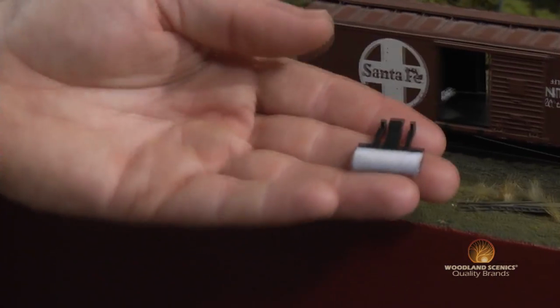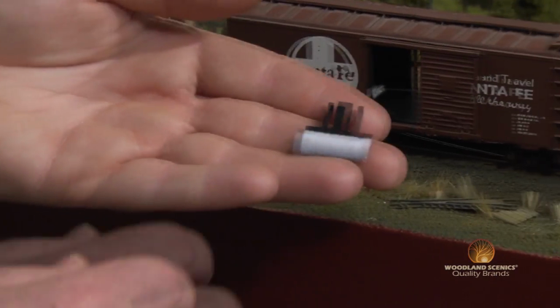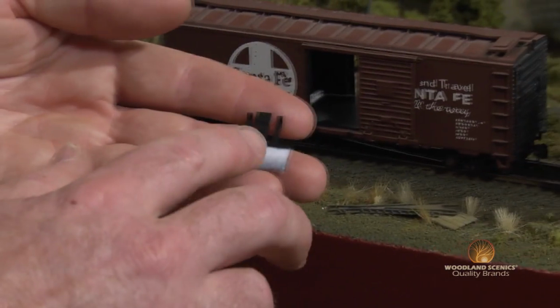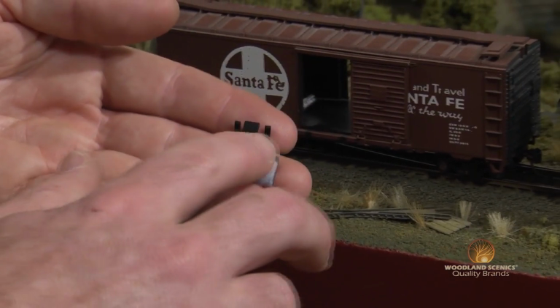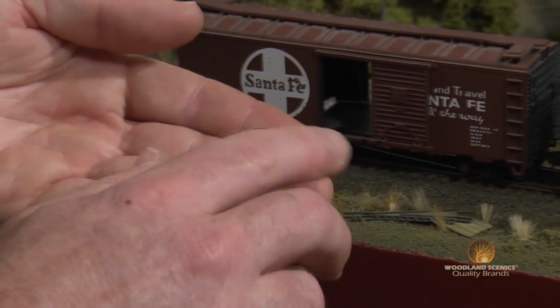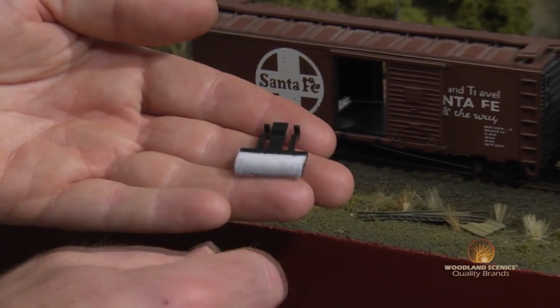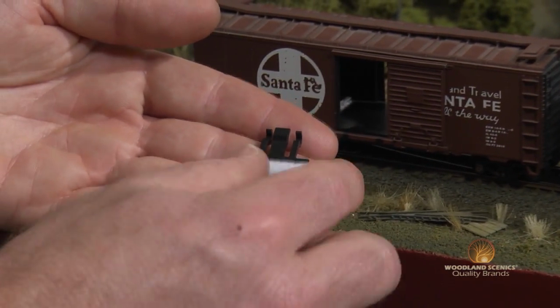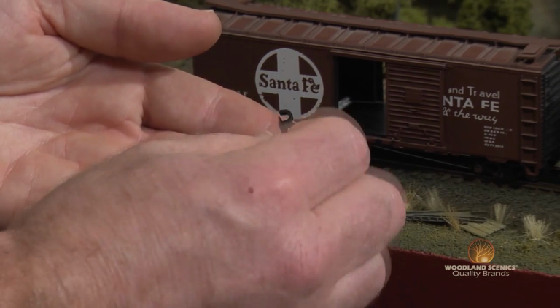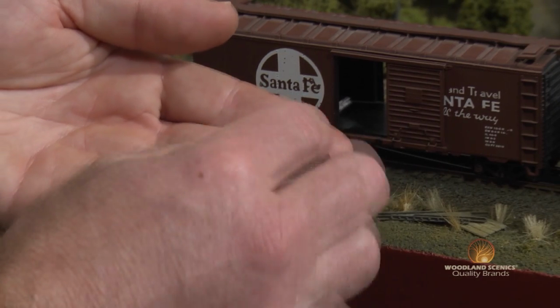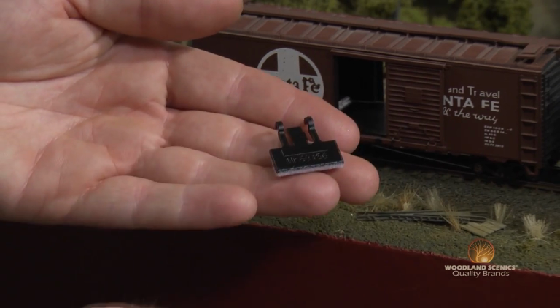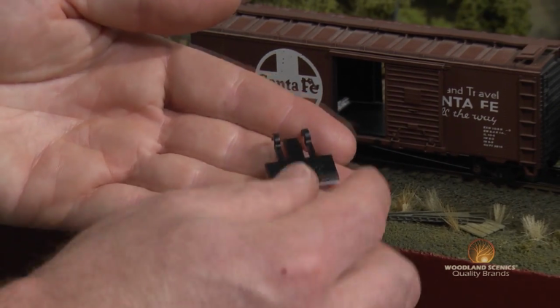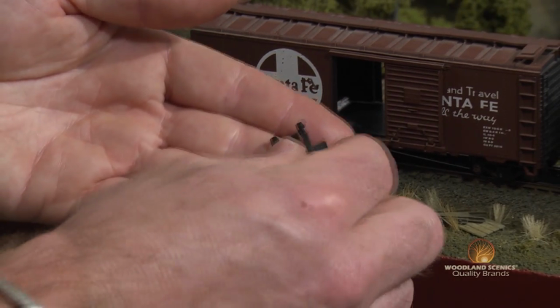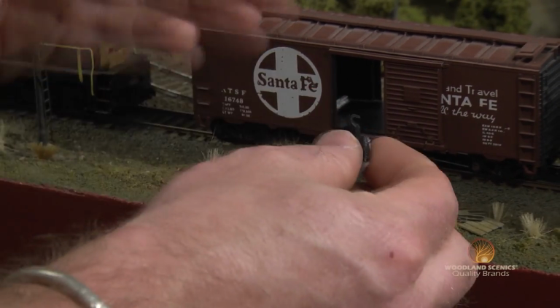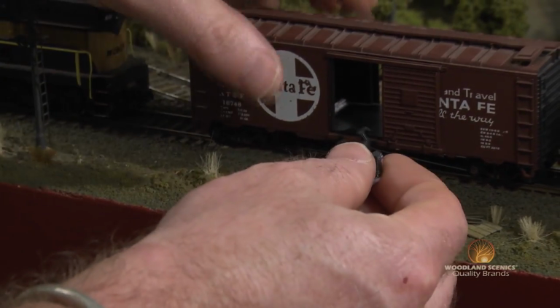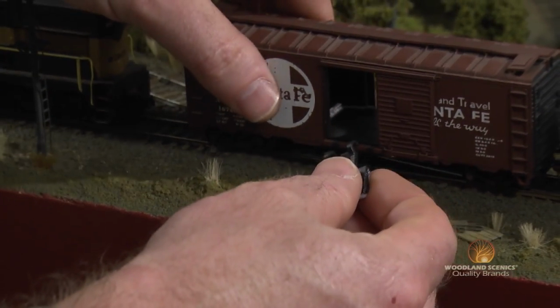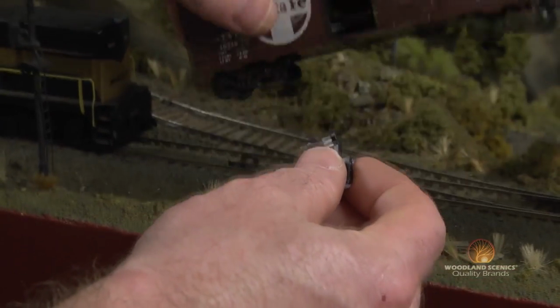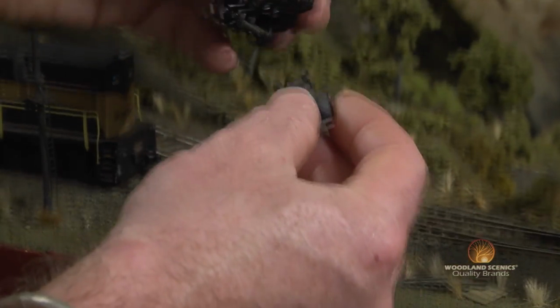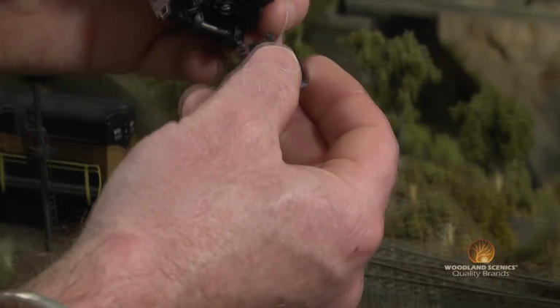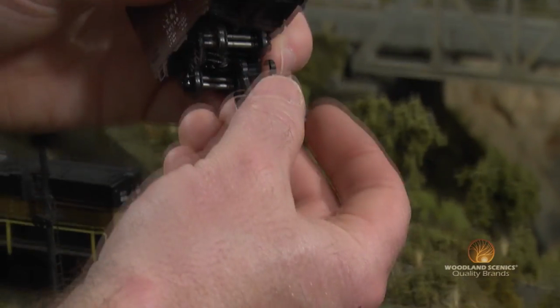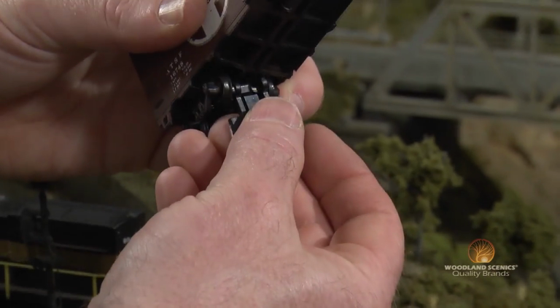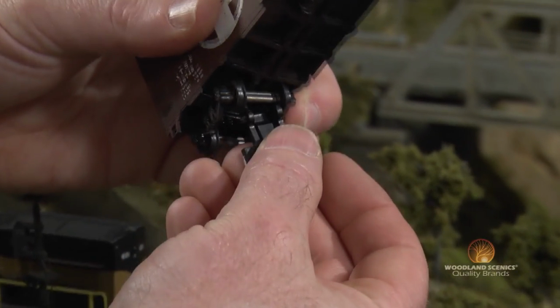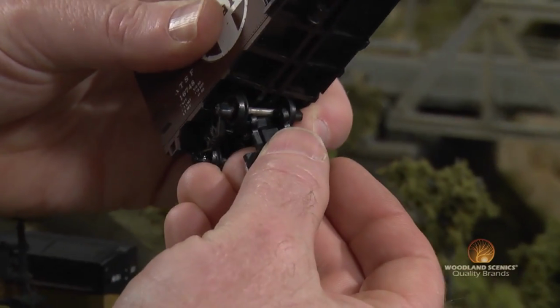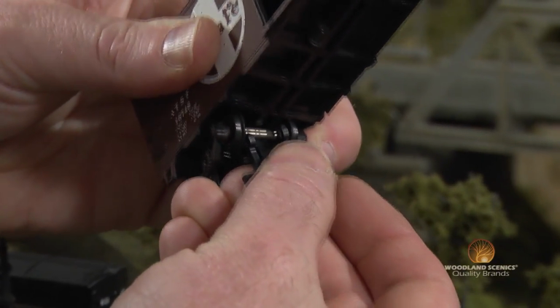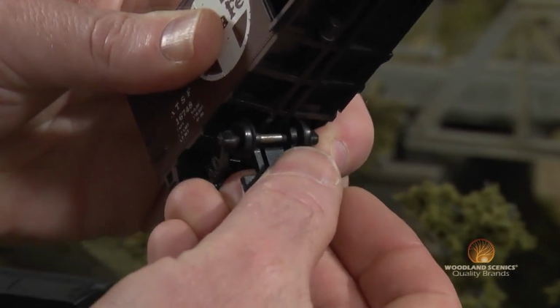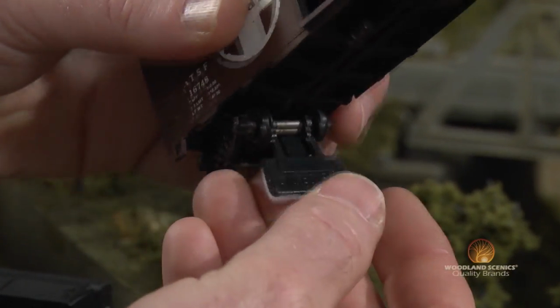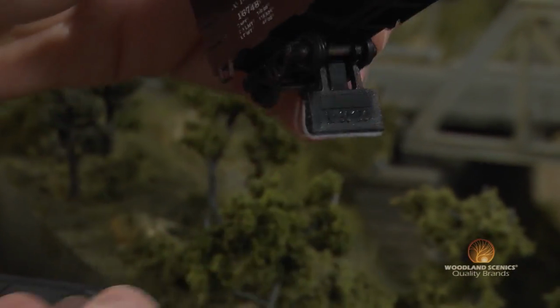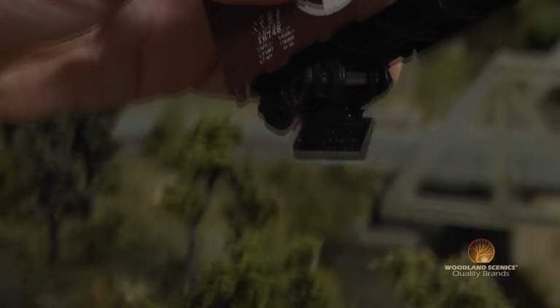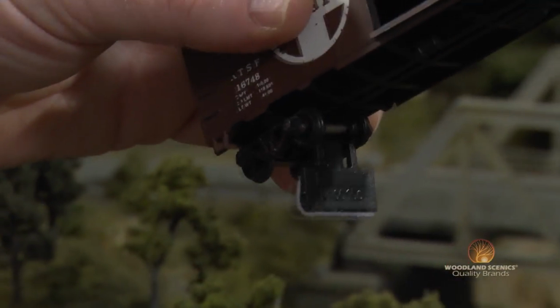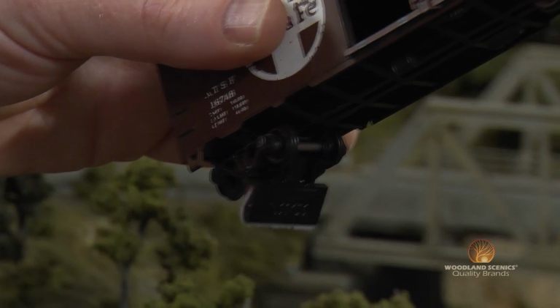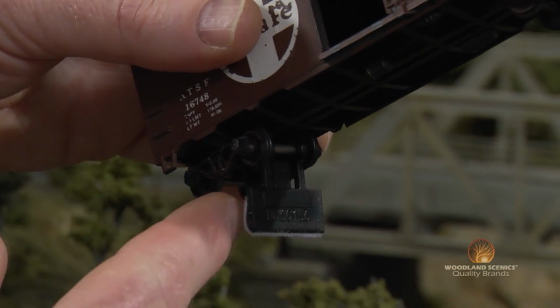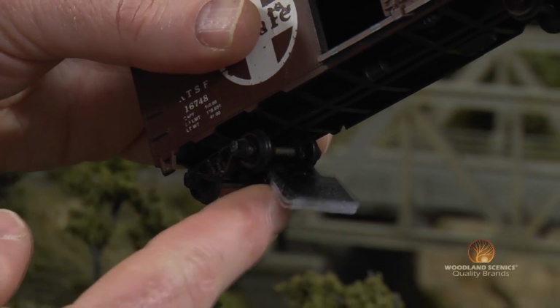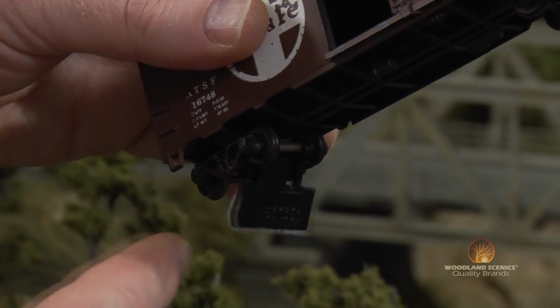Installing your dust monkeys is actually a very simple process. With the padded side facing down towards the track, clip the hooked arms over a rolling stock axle. If your dust monkeys are installed properly, they should swing freely from the axle and have very light contact with the rails.